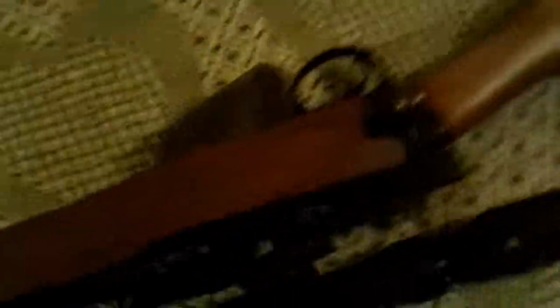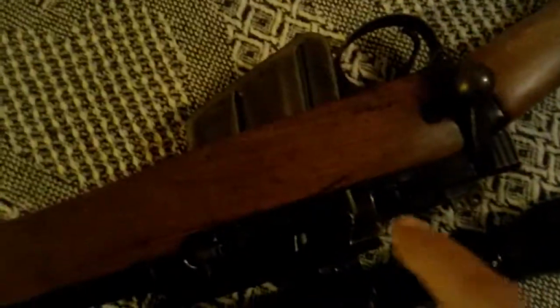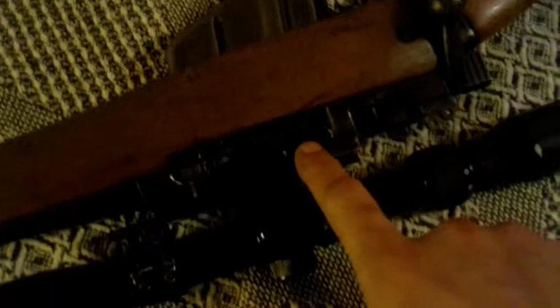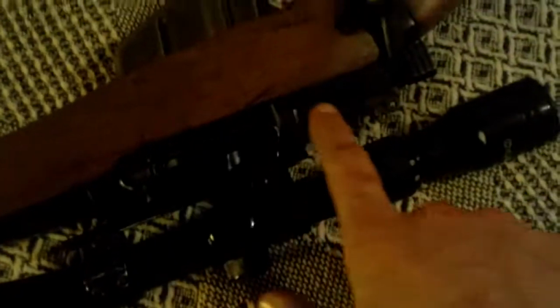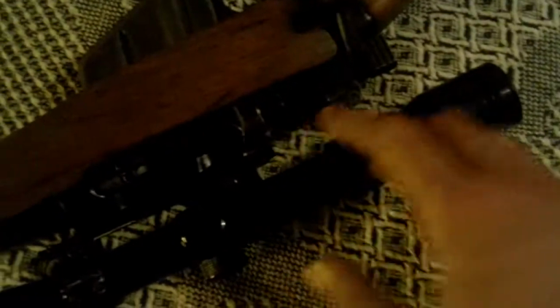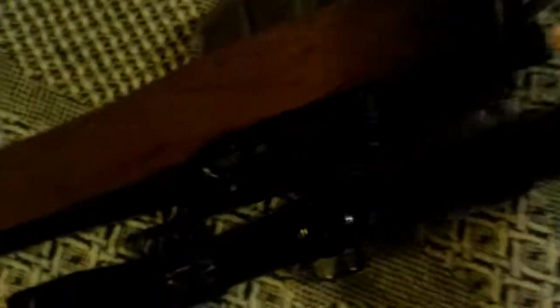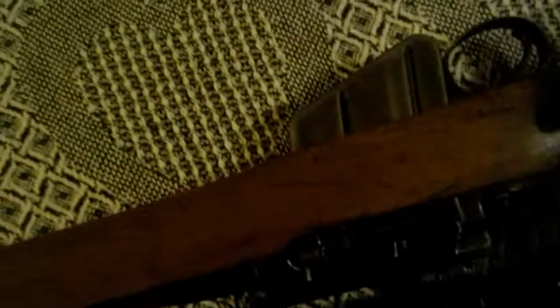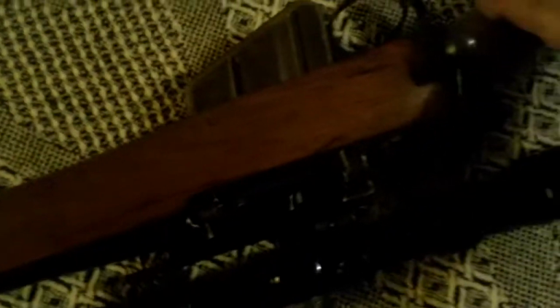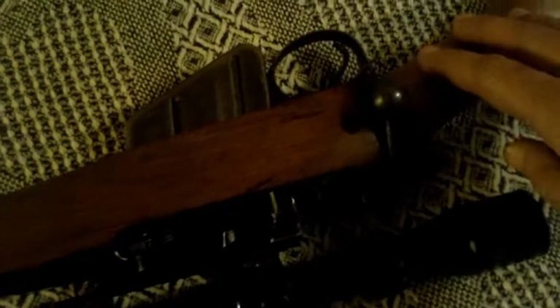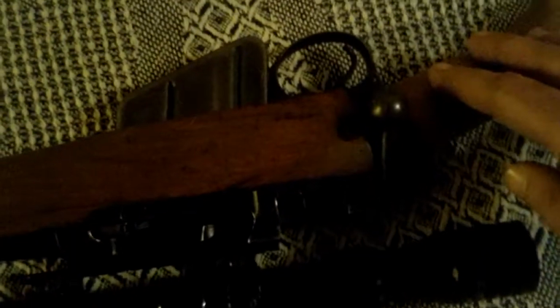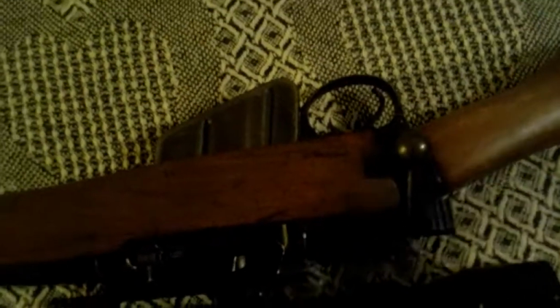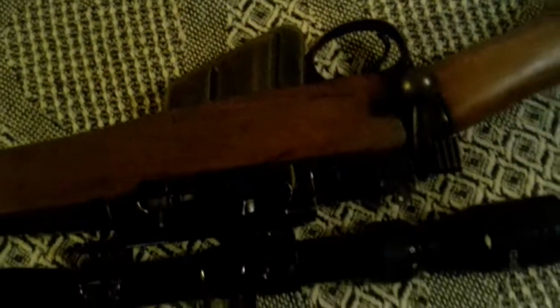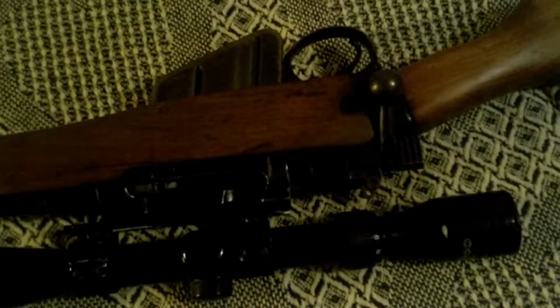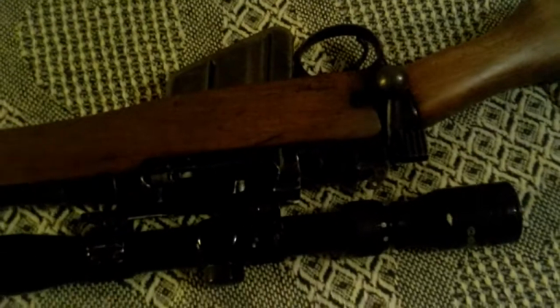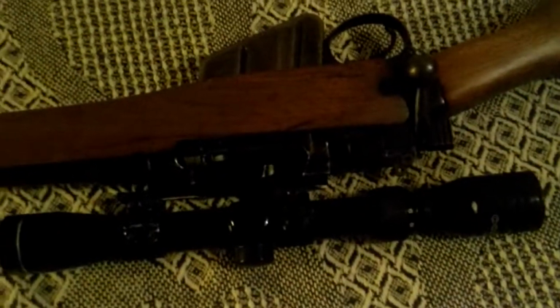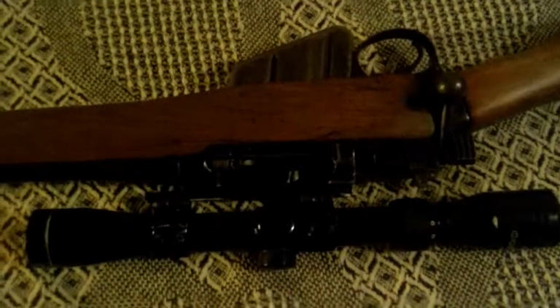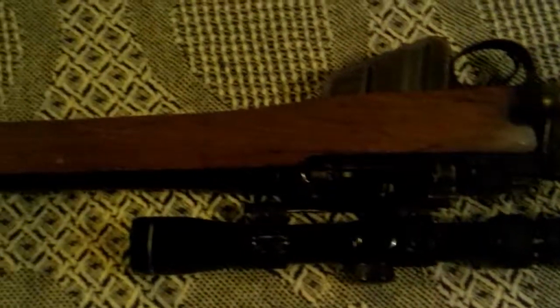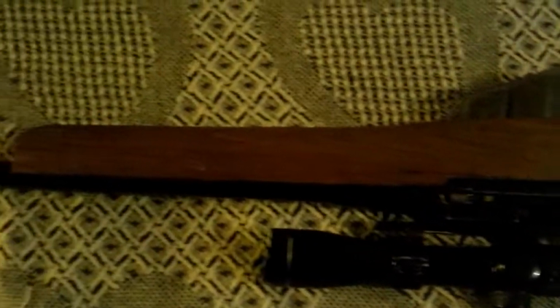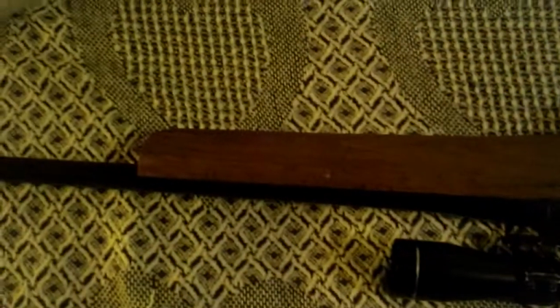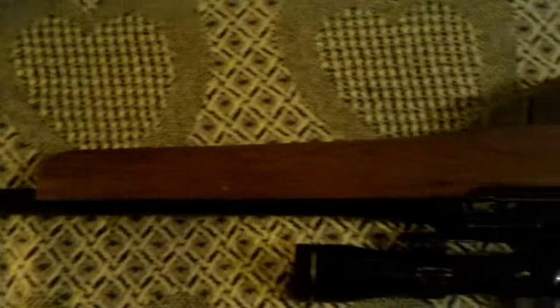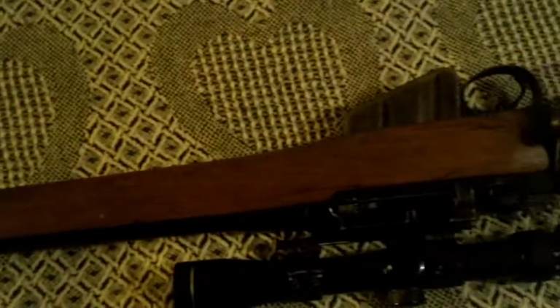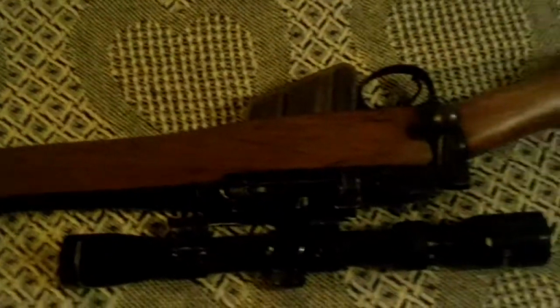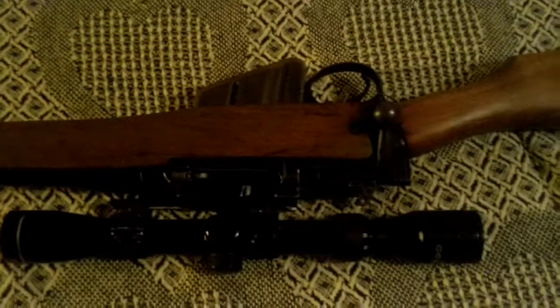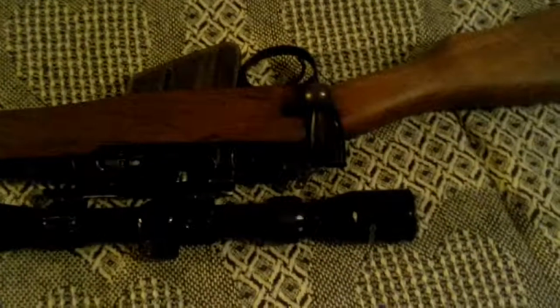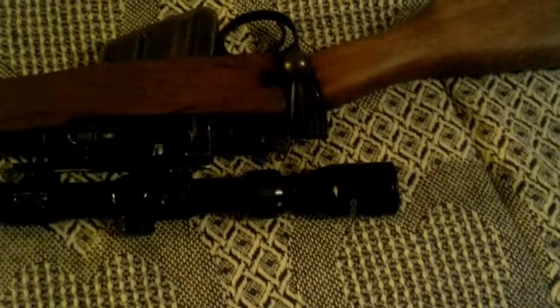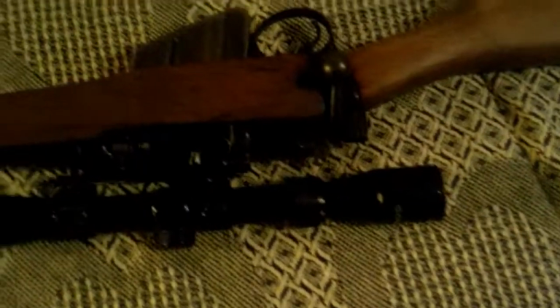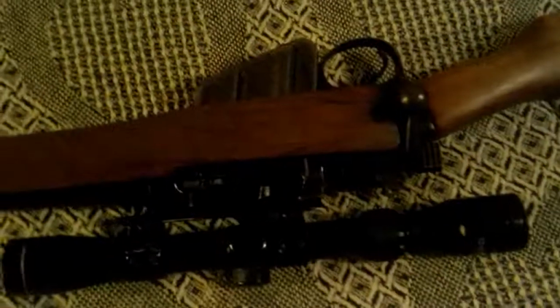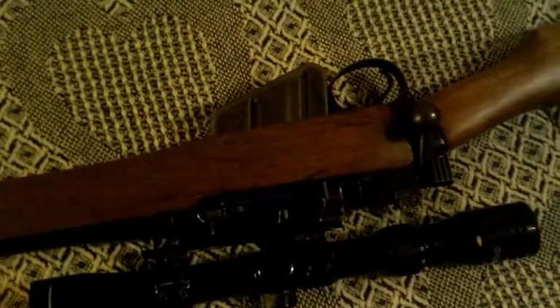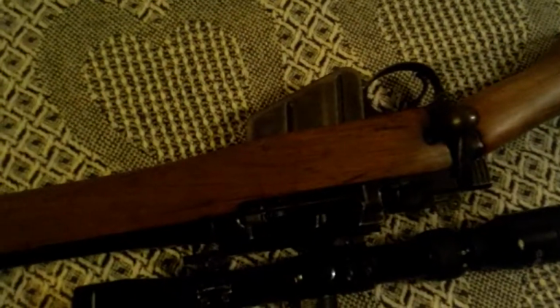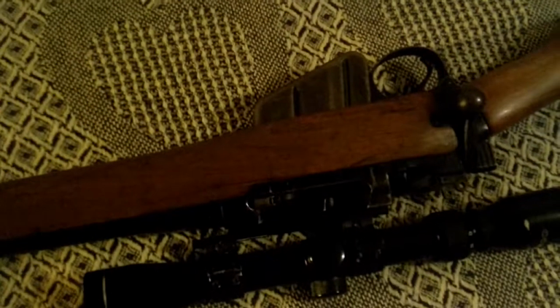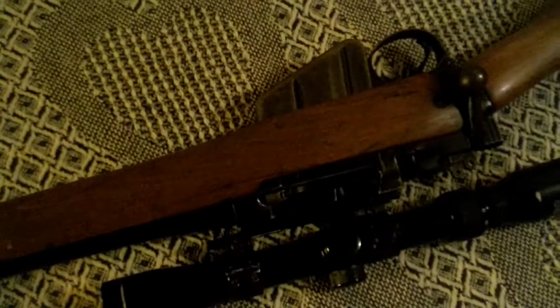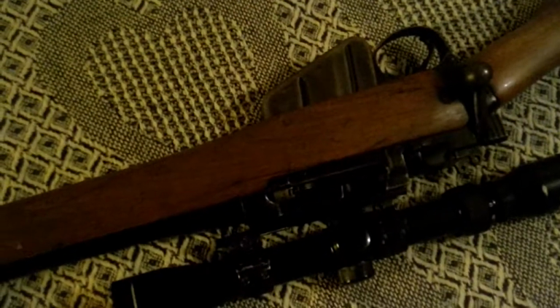It's a 1942 — it was written on here somewhere. It's a nice little piece of World War II that you can still use for deer today.